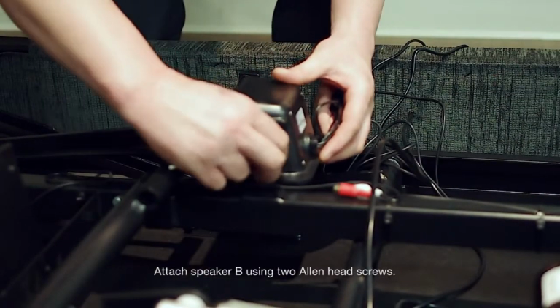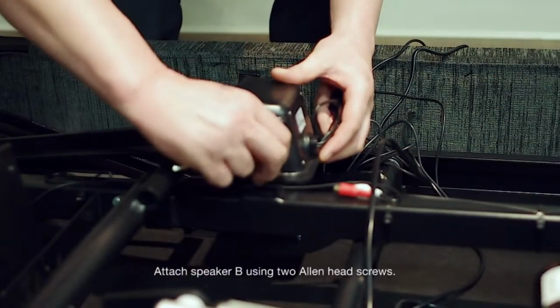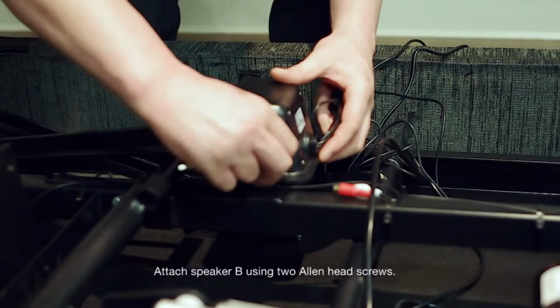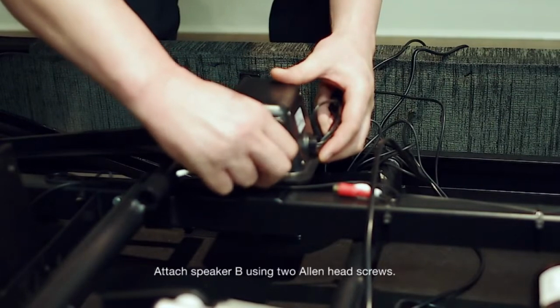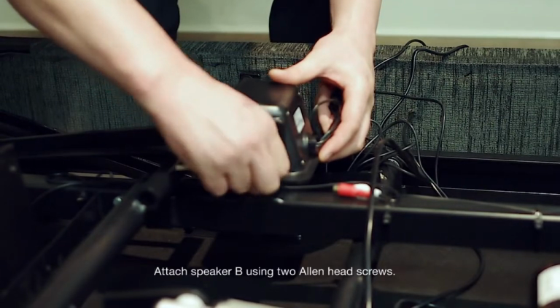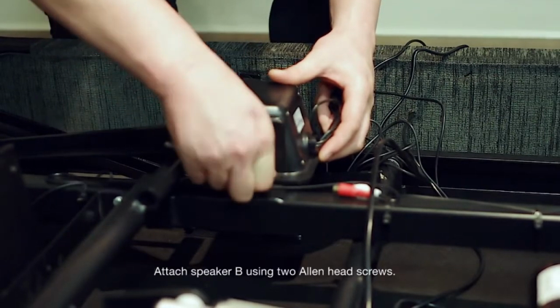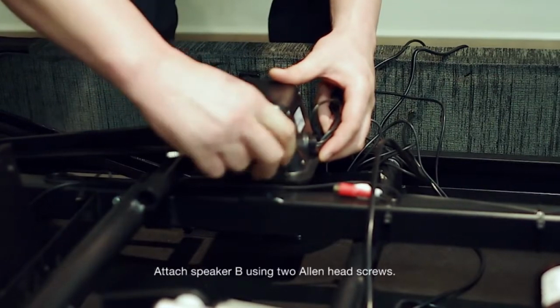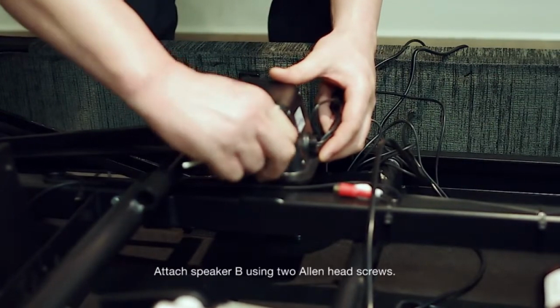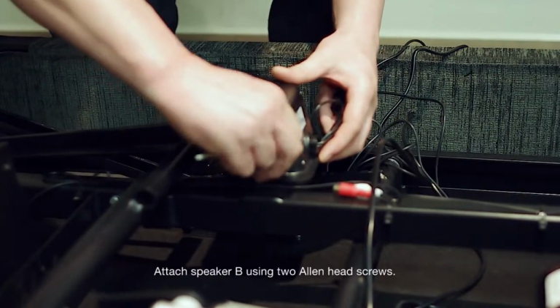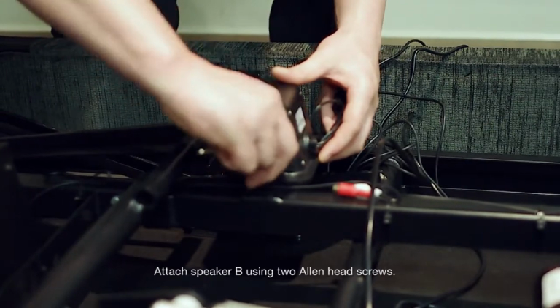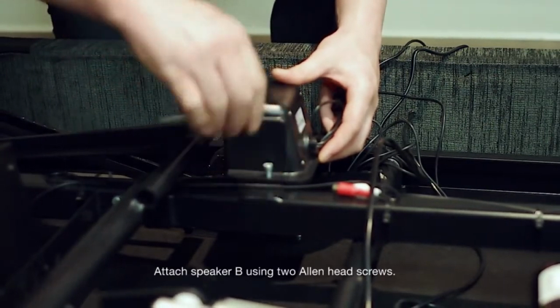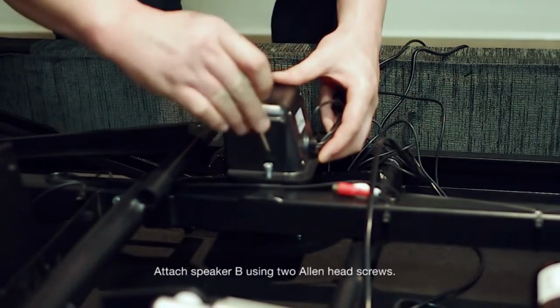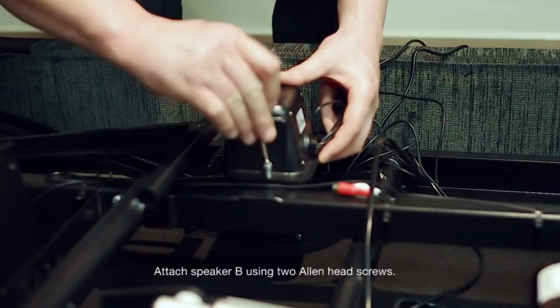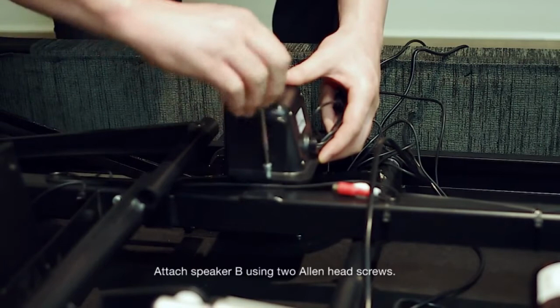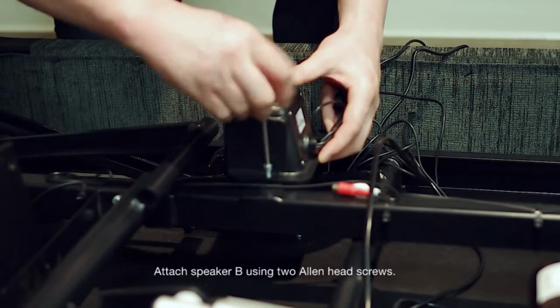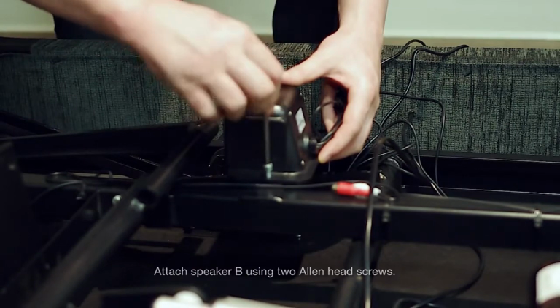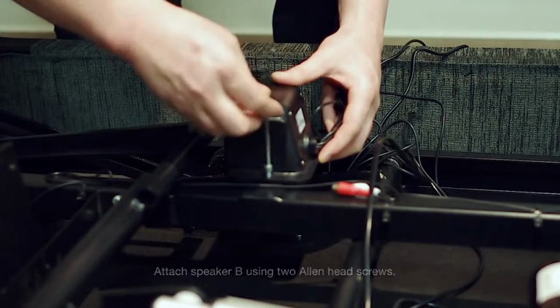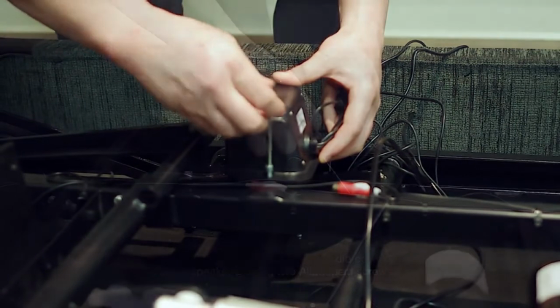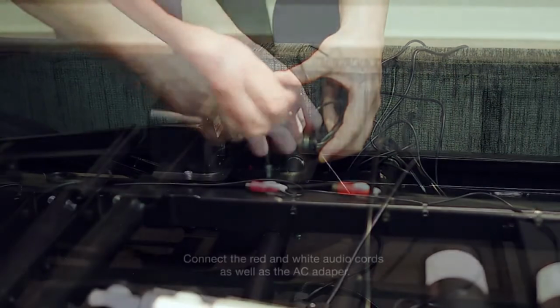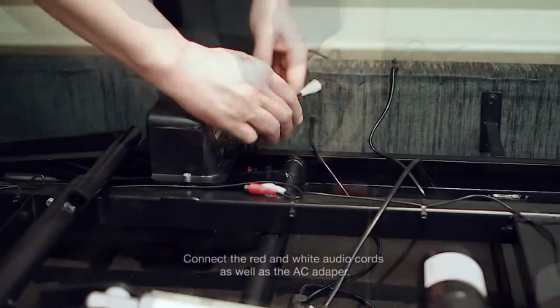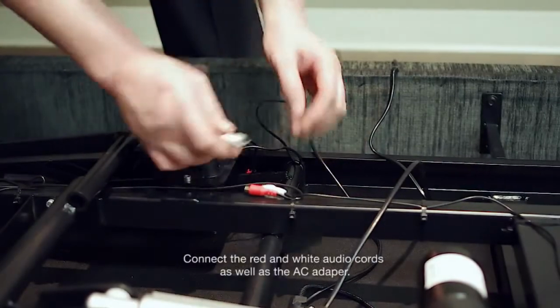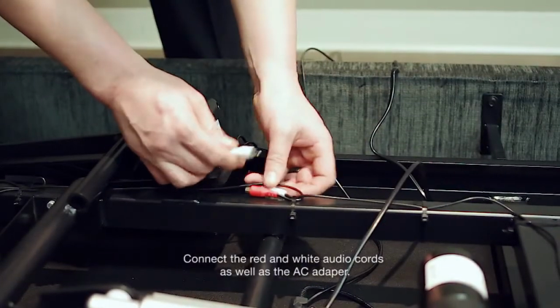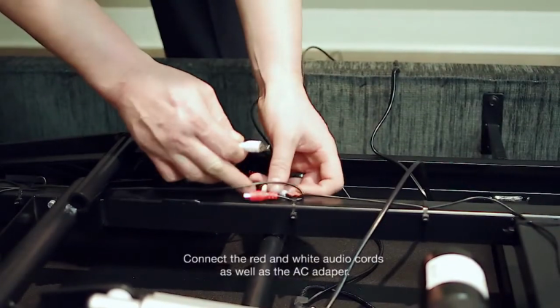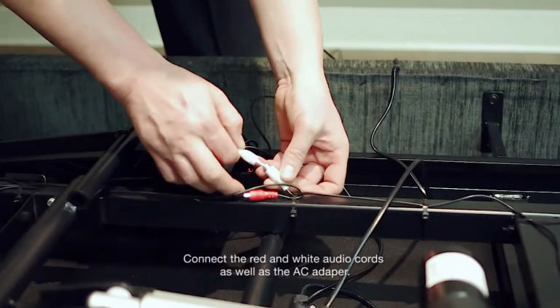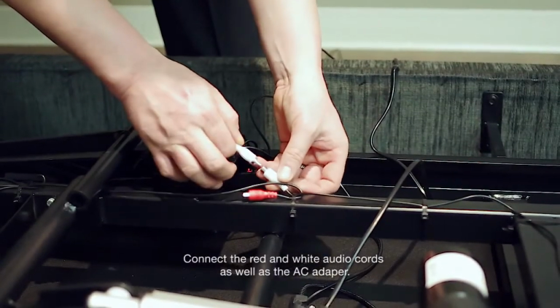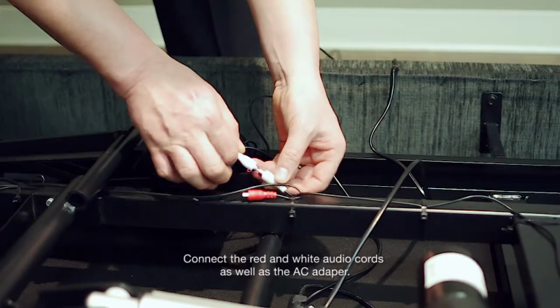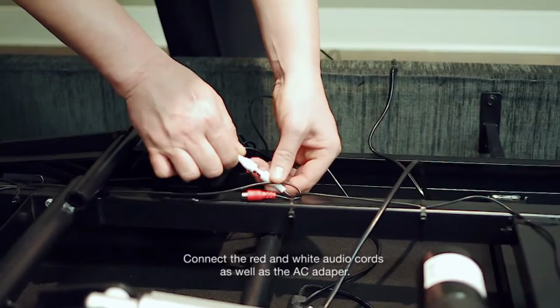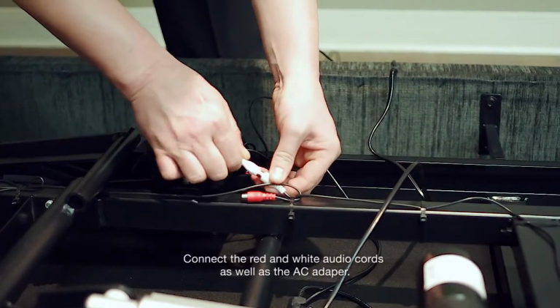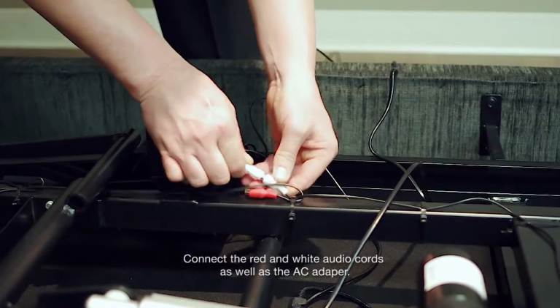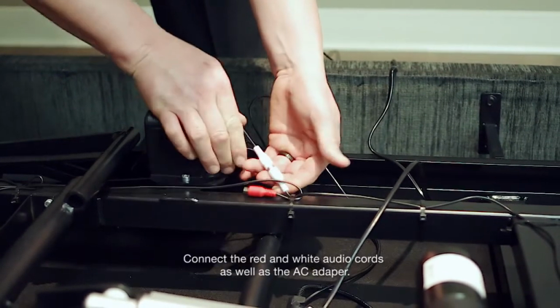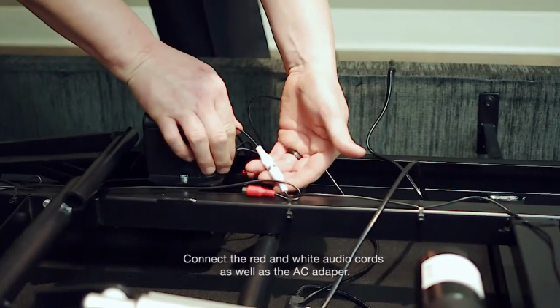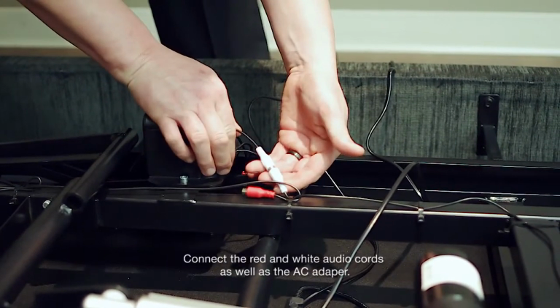Attach speaker B using two allen head screws. Connect the red and white audio cords as well as the AC adapter.